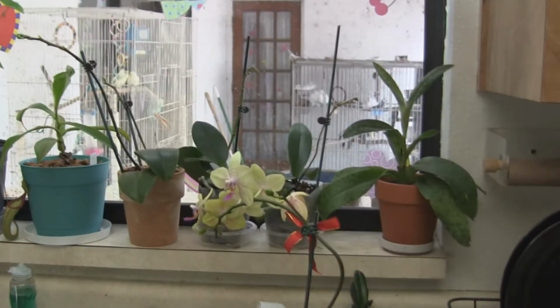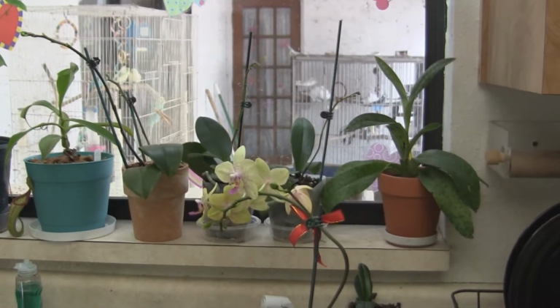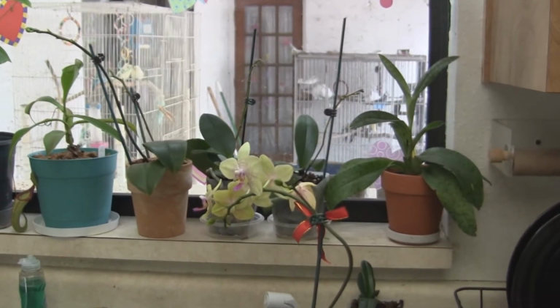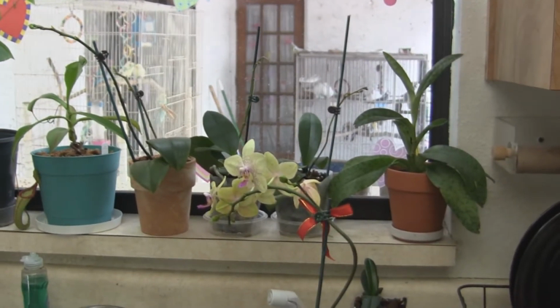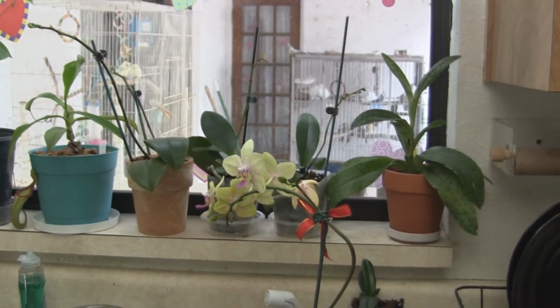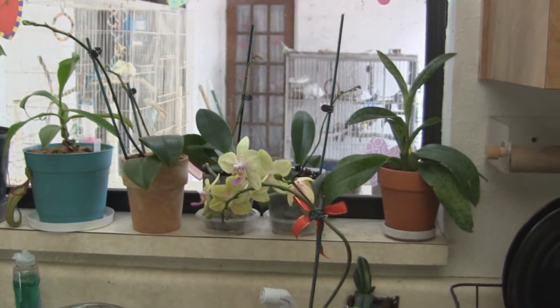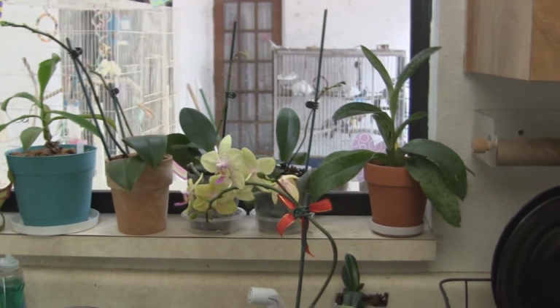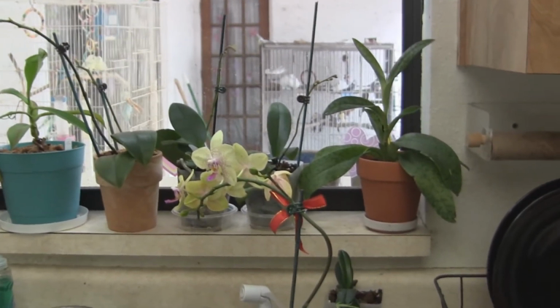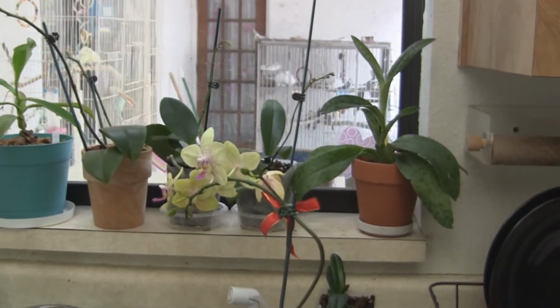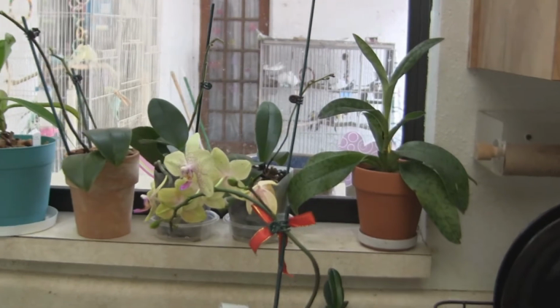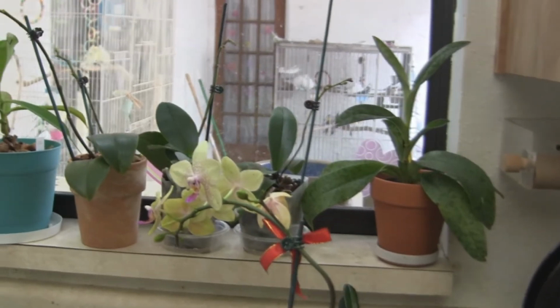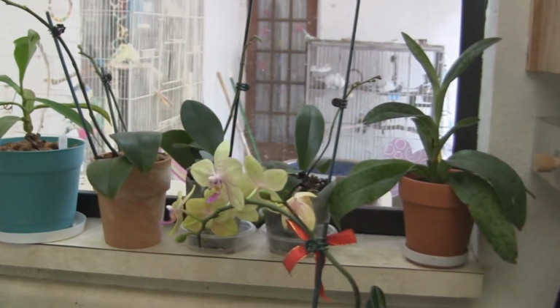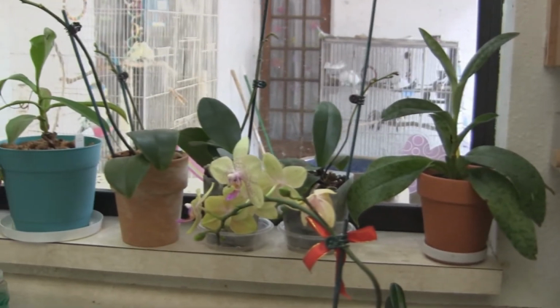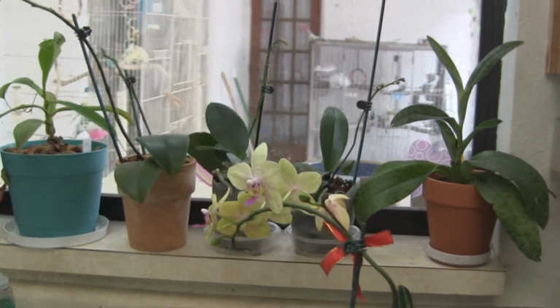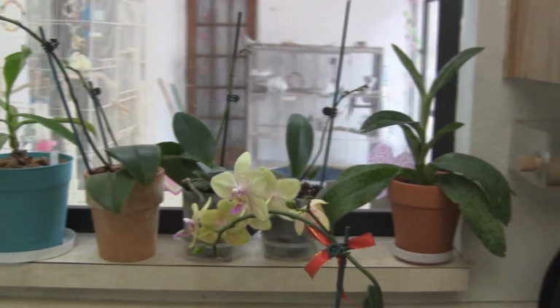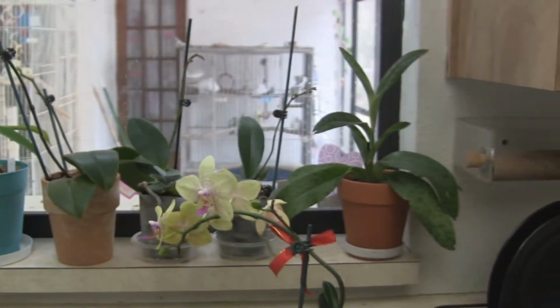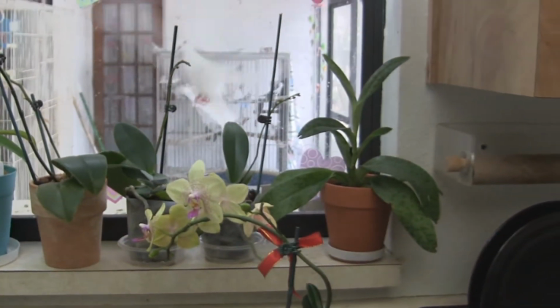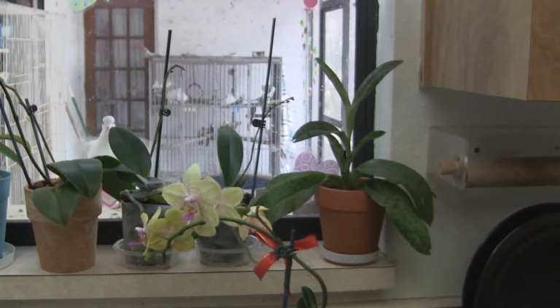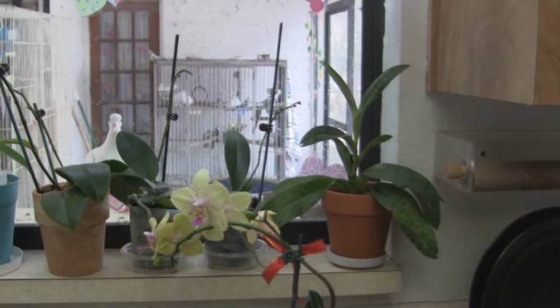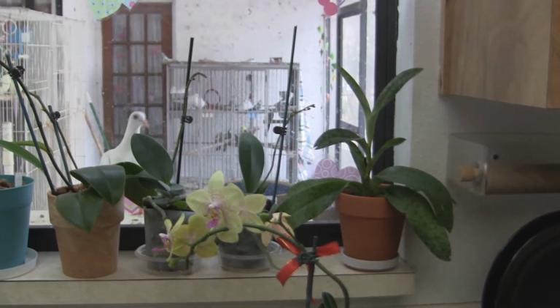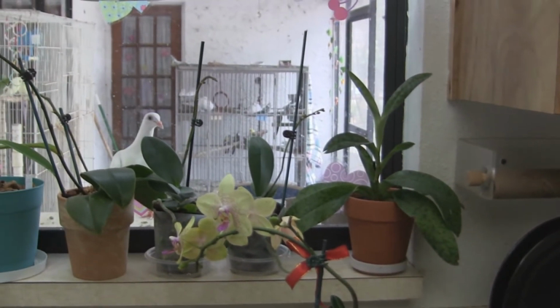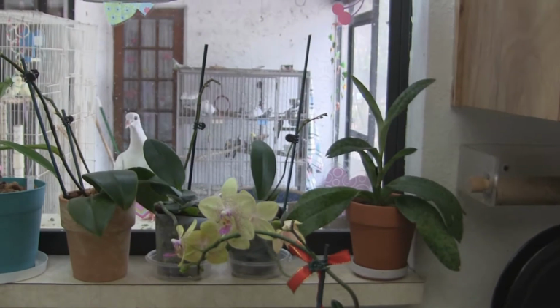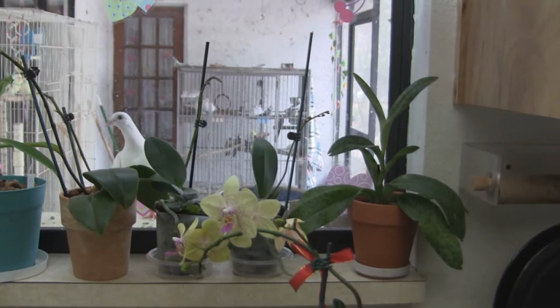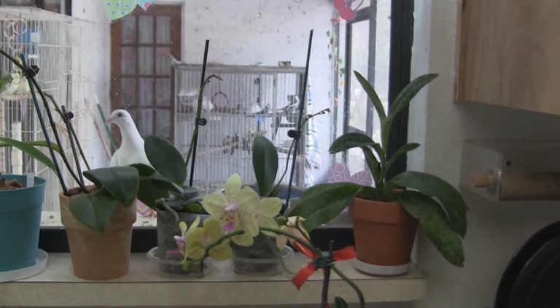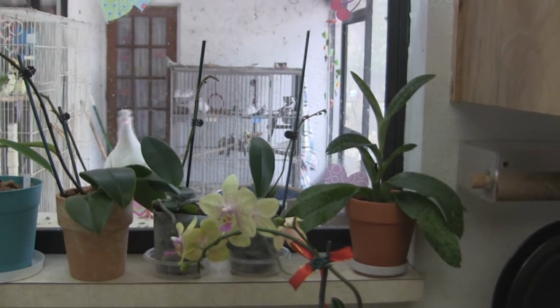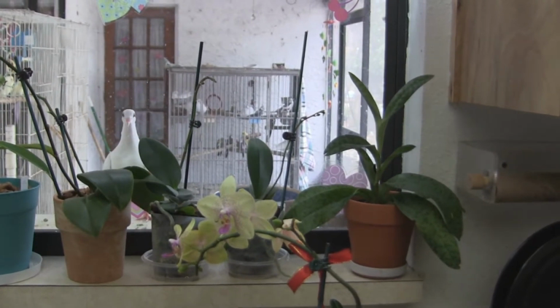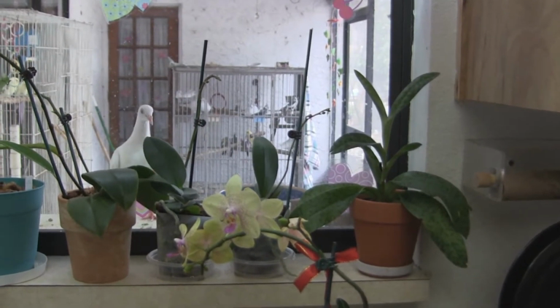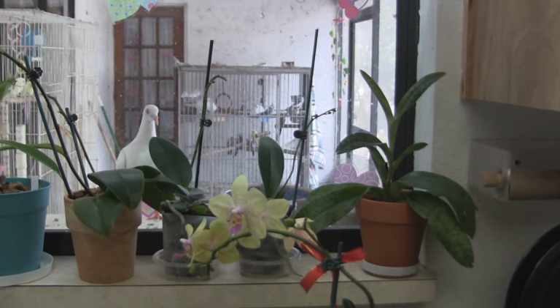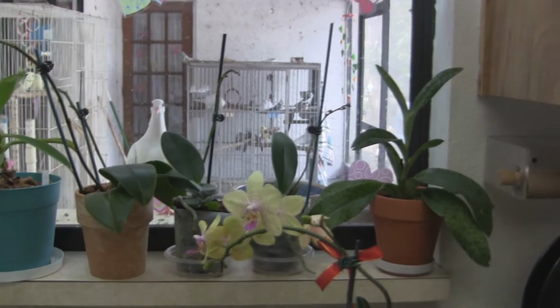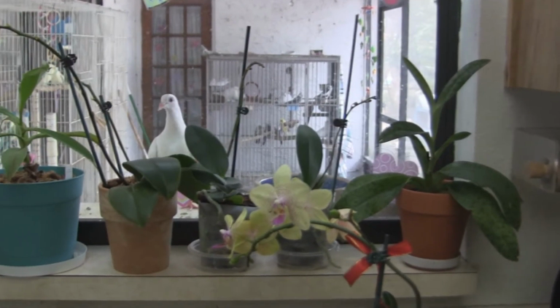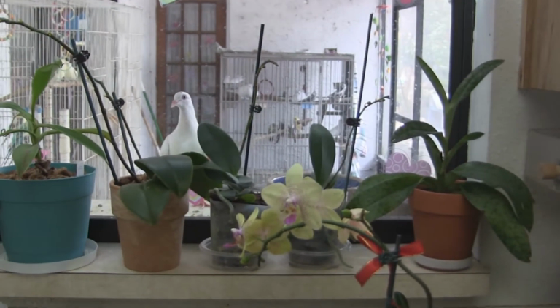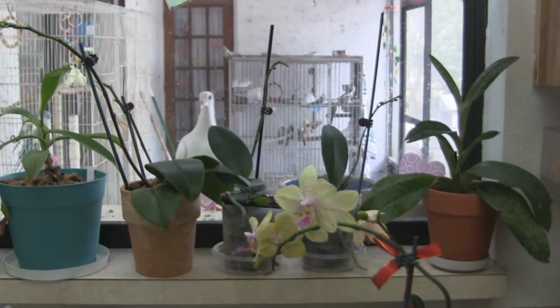I want to show you guys some of the orchids that I have. My buddy Plants and Things was asking to see them. I usually keep them — they make little cameos in between my Nepenthes because they live with the Nepenthes.